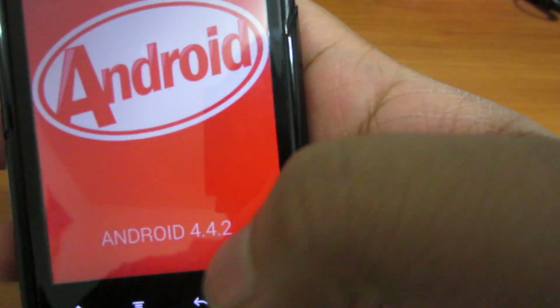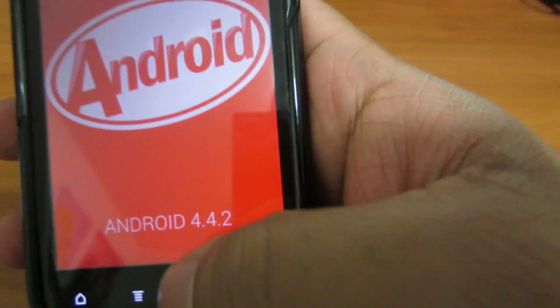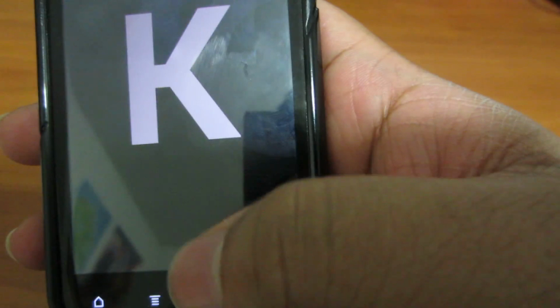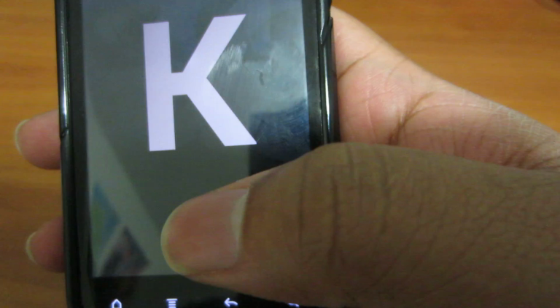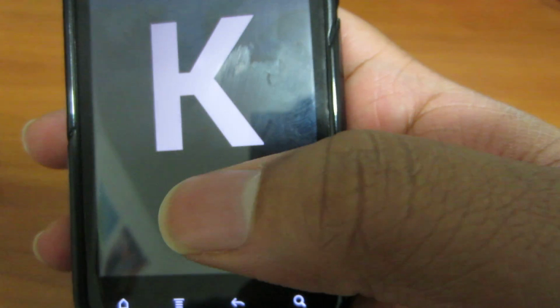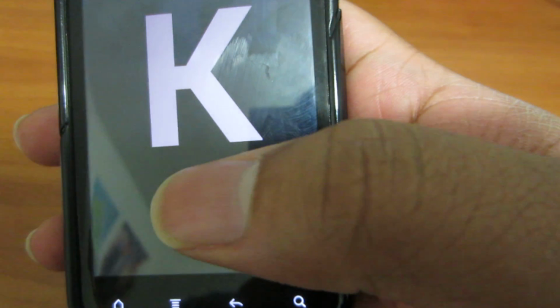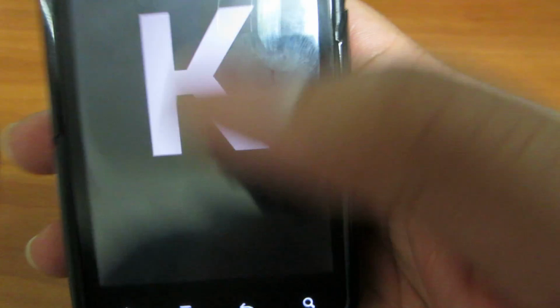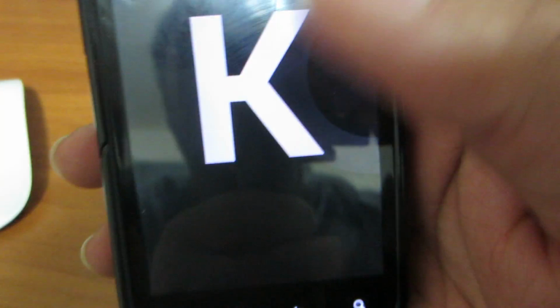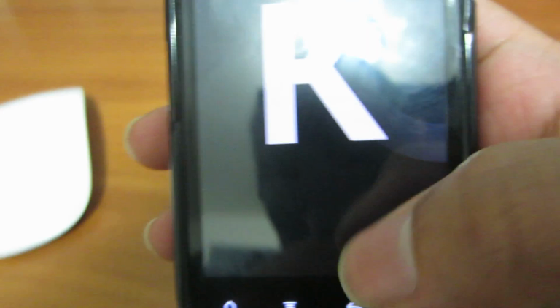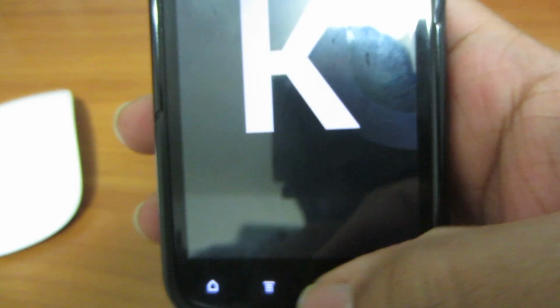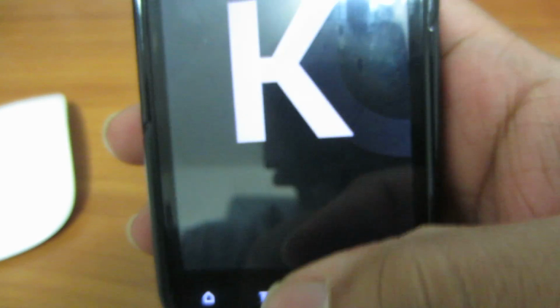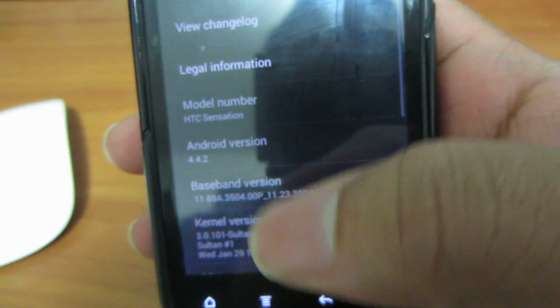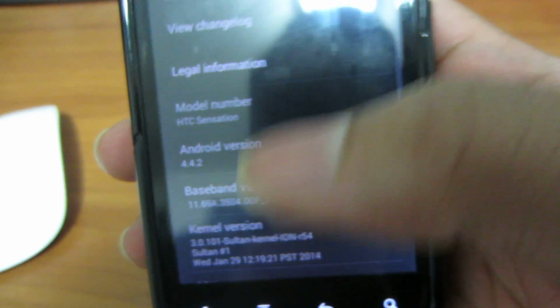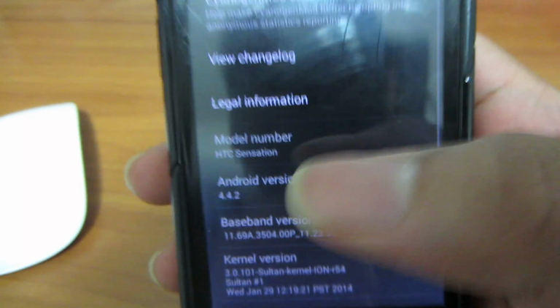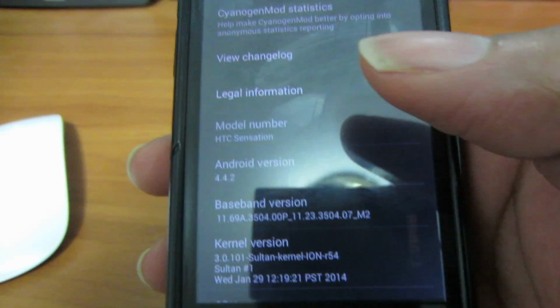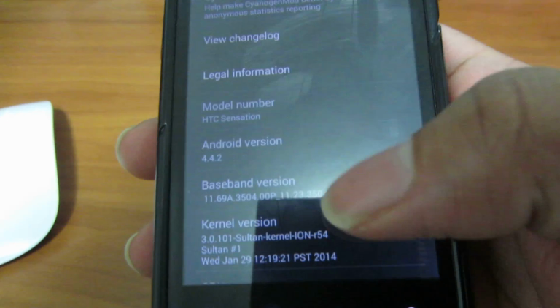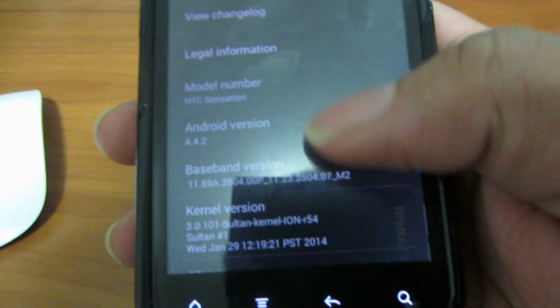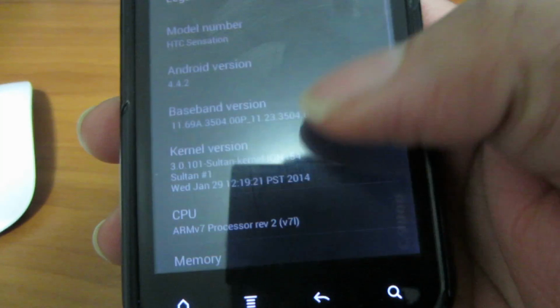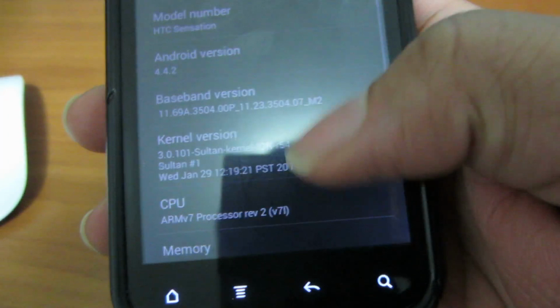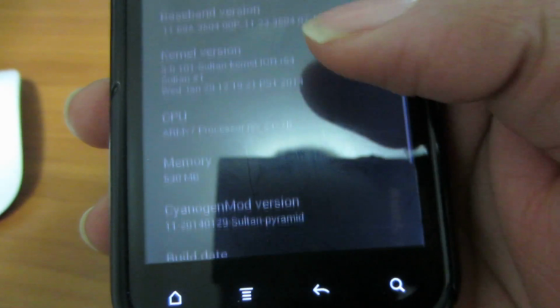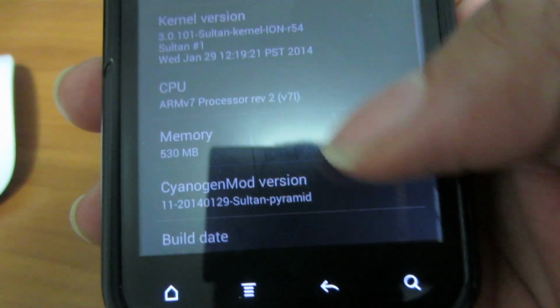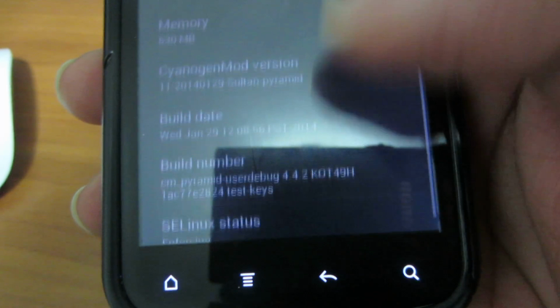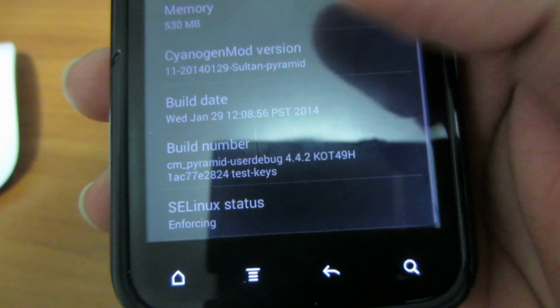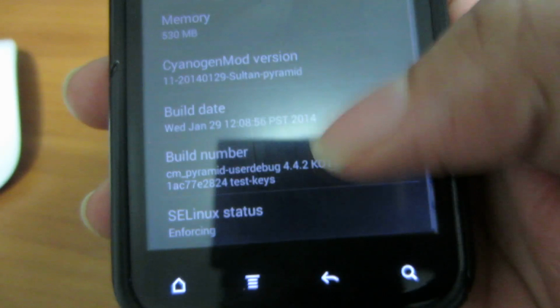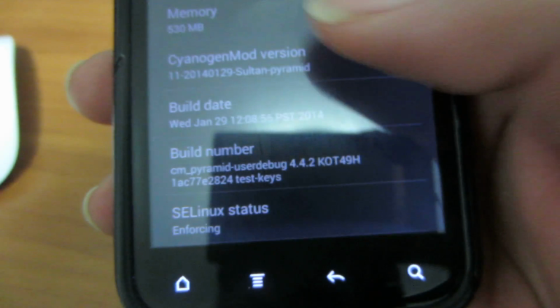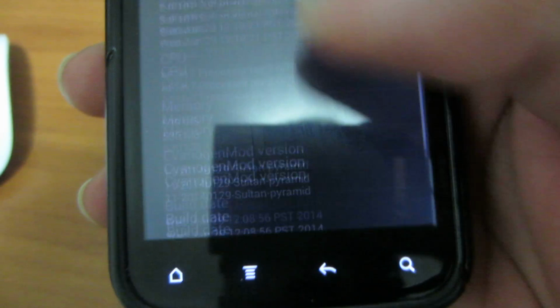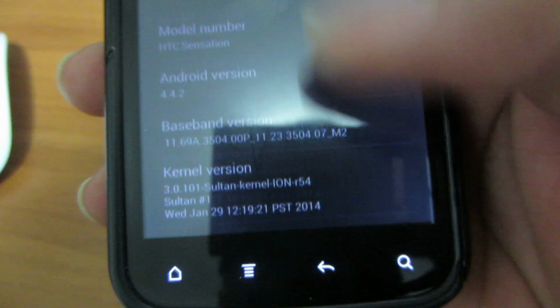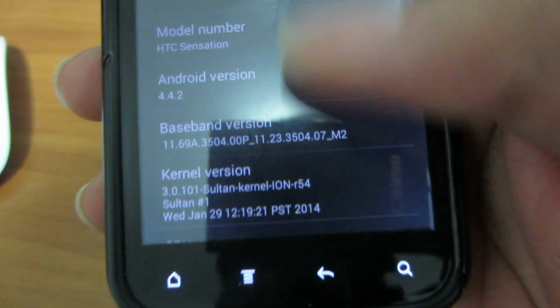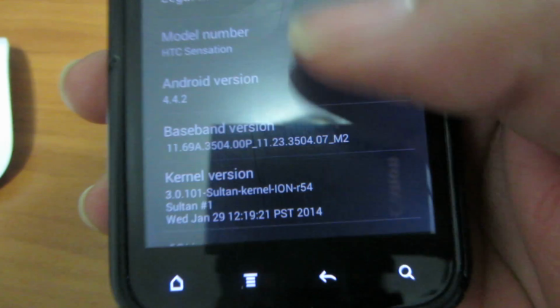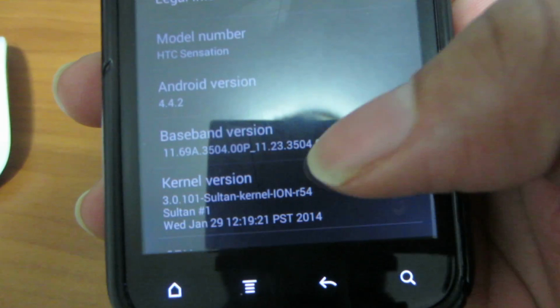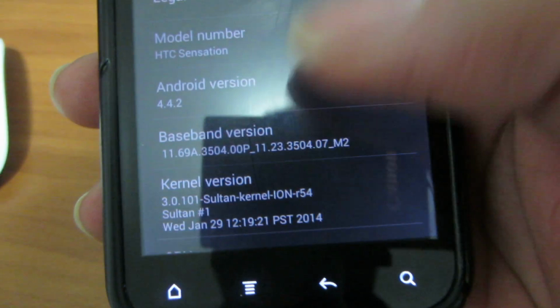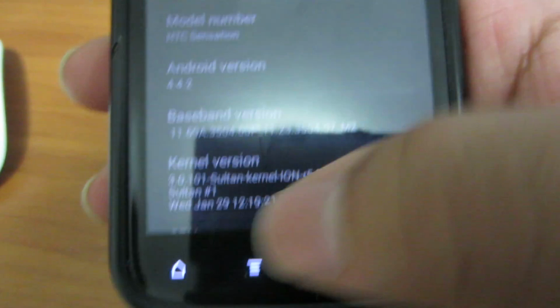The link to the XDA forums where you can download the ROM will be in the description. It's as simple as just flashing and installing the OMG apps.